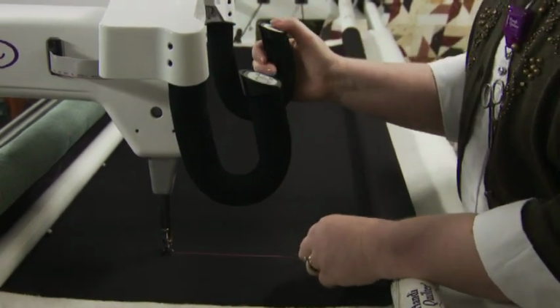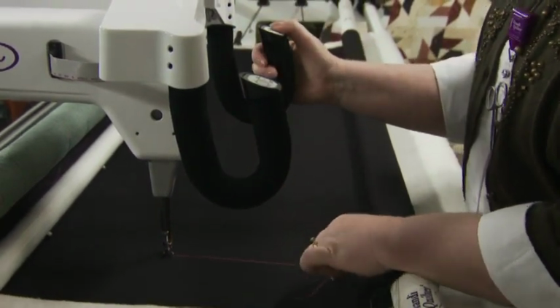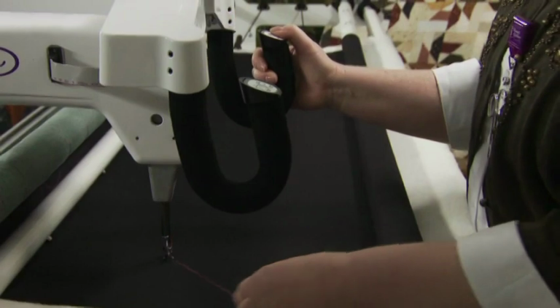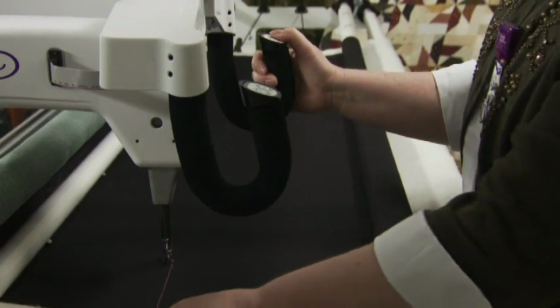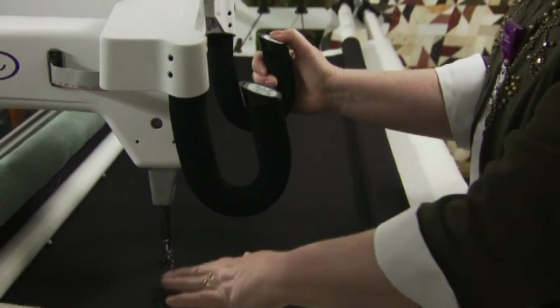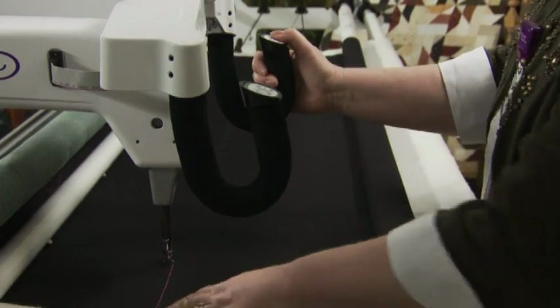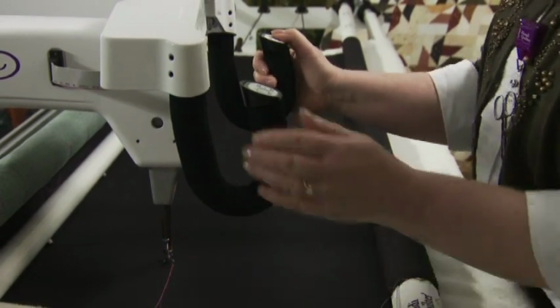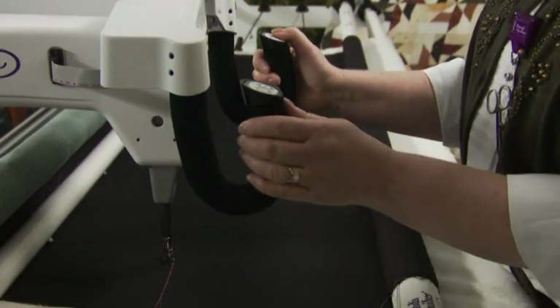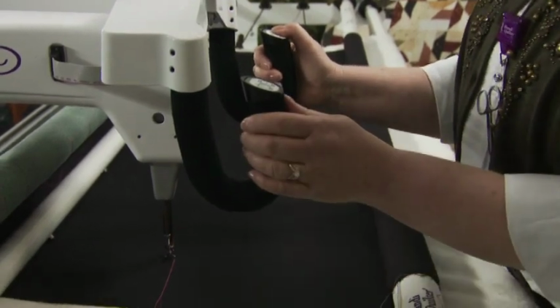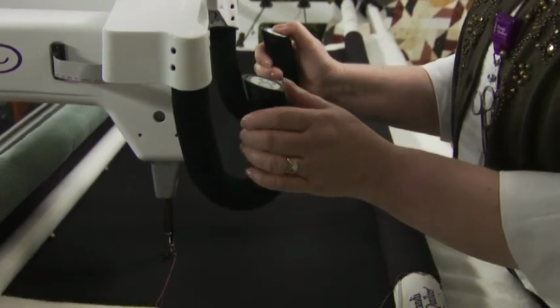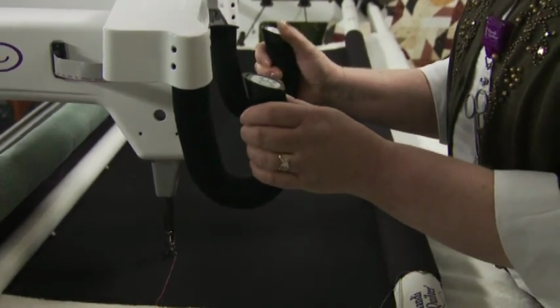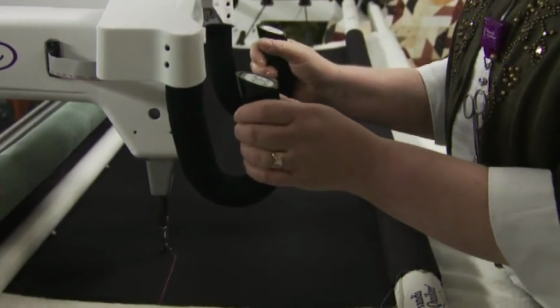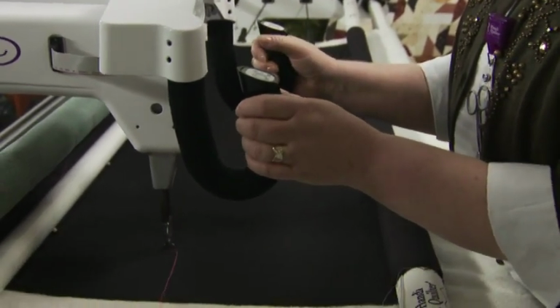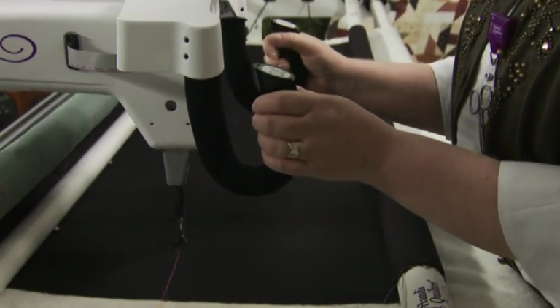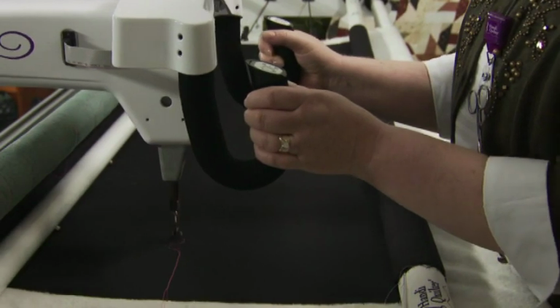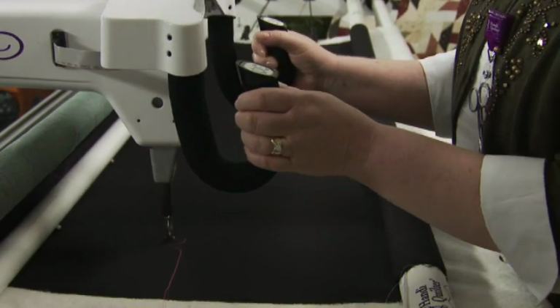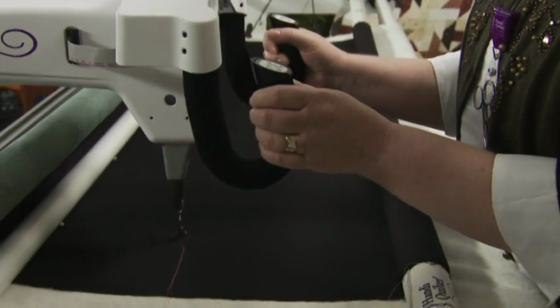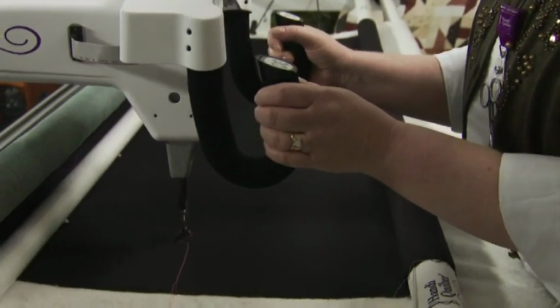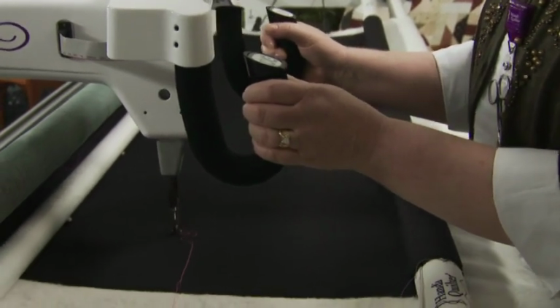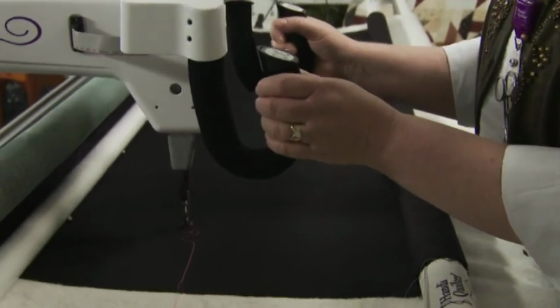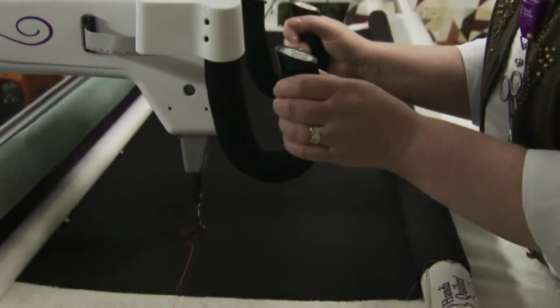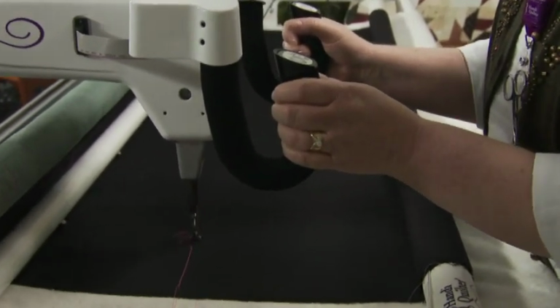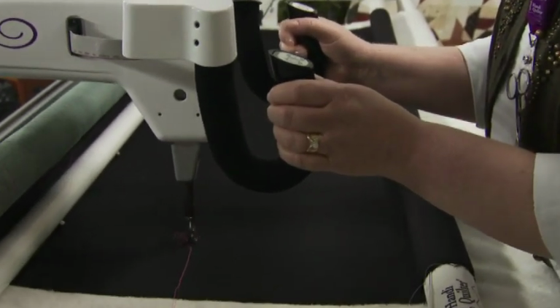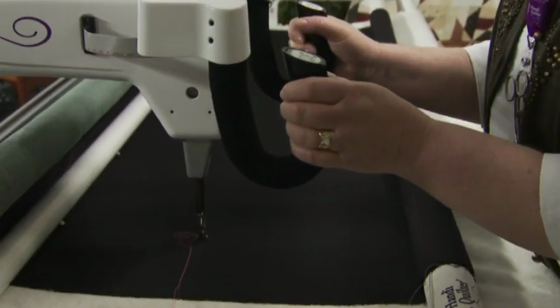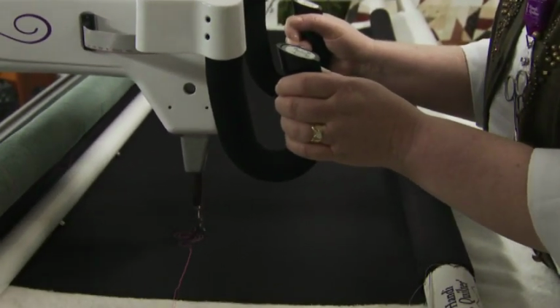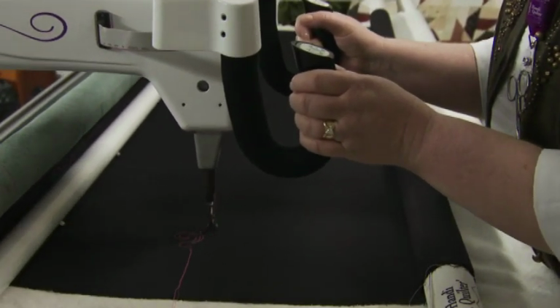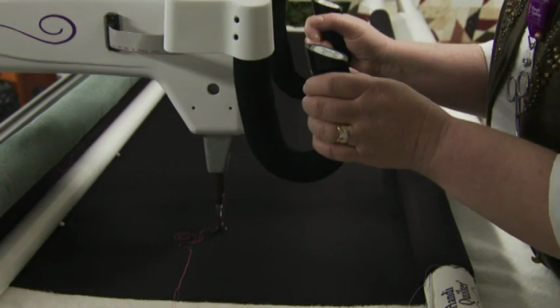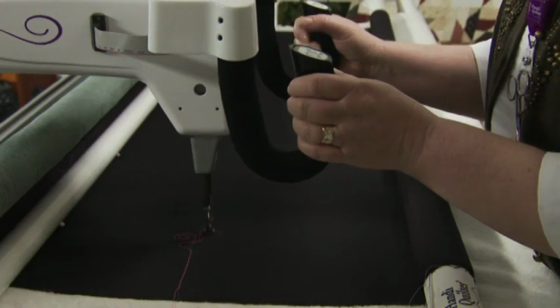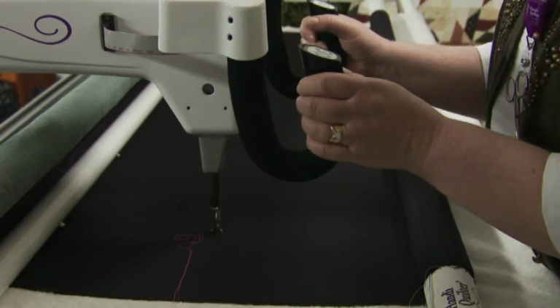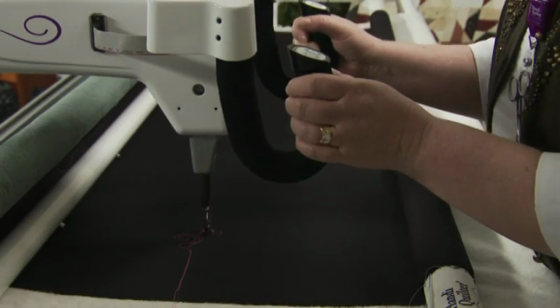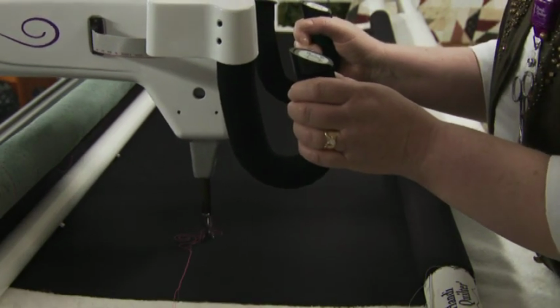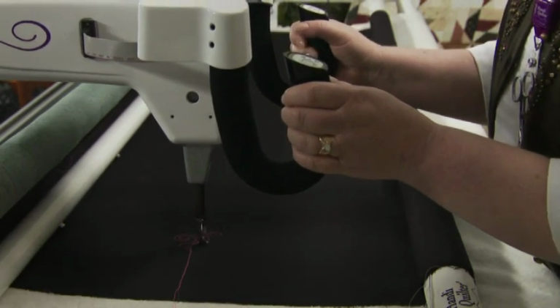Now do some locking stitches and begin stitching. Relax your hands and maintain a light touch on the handlebars. Gripping the handlebars too tightly may cause body tension, resulting in poor quilting quality.